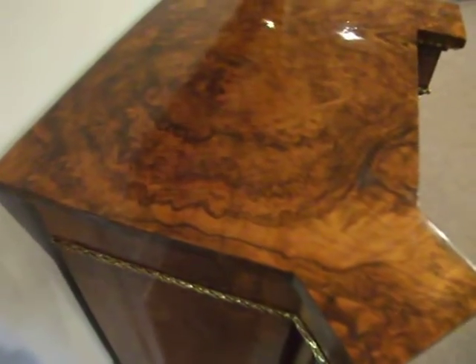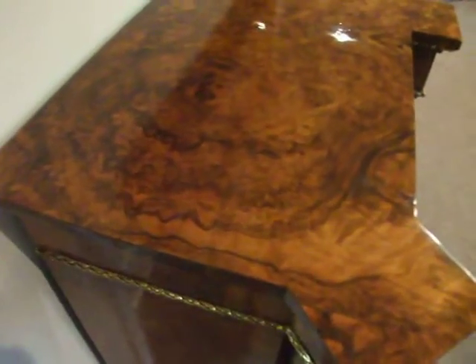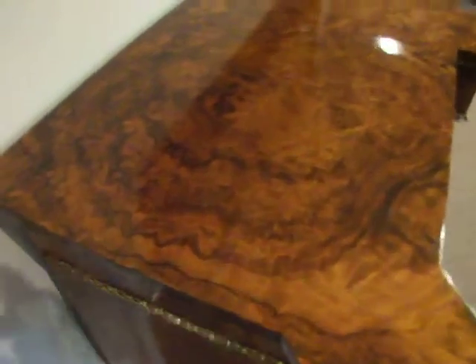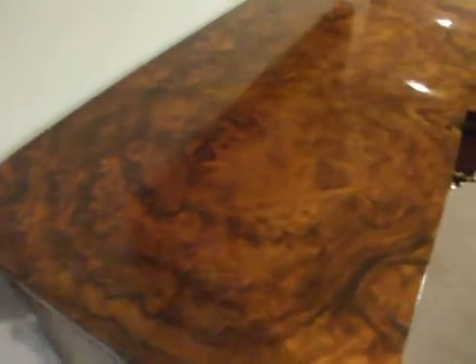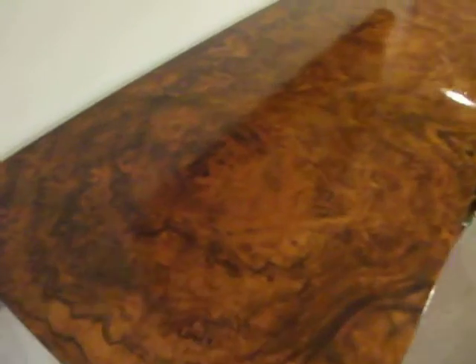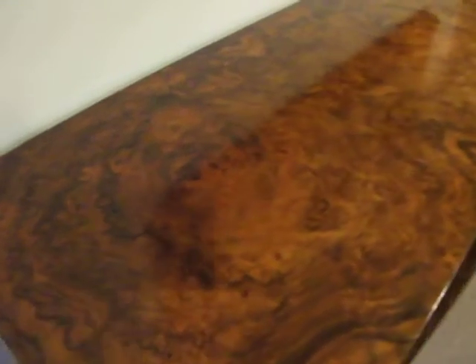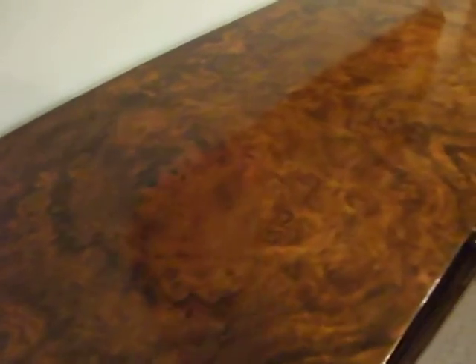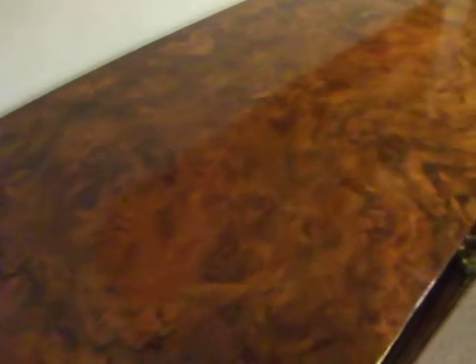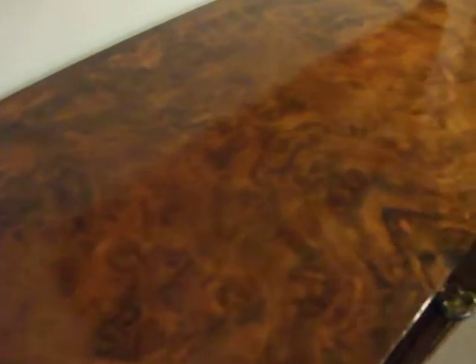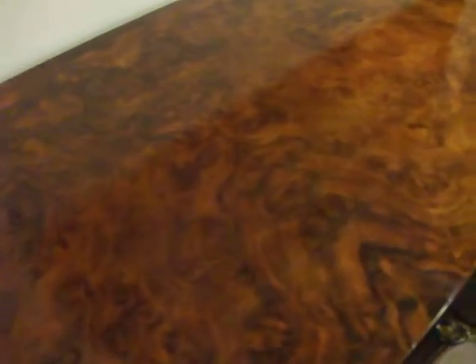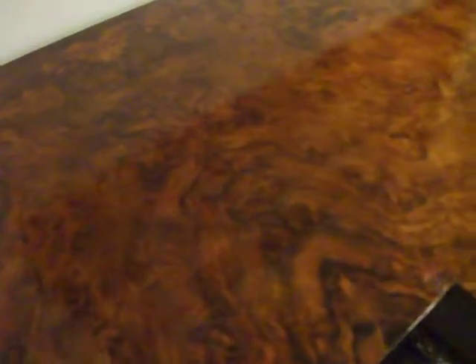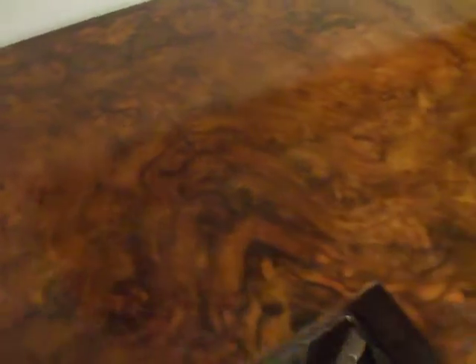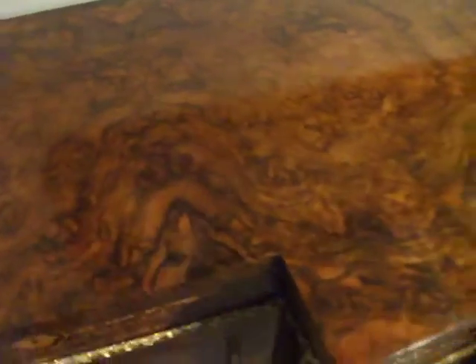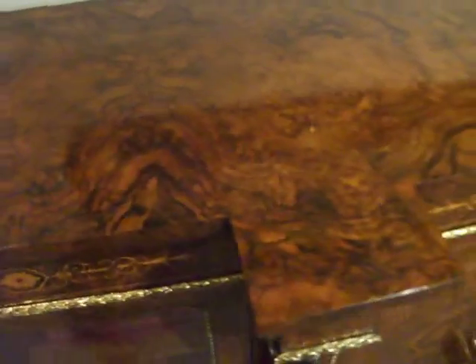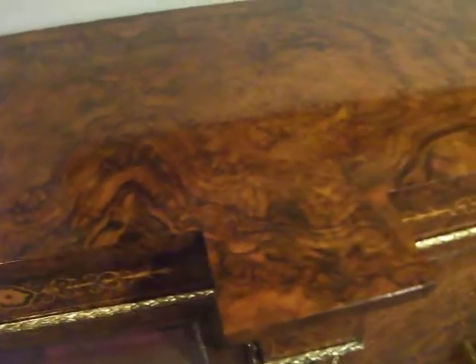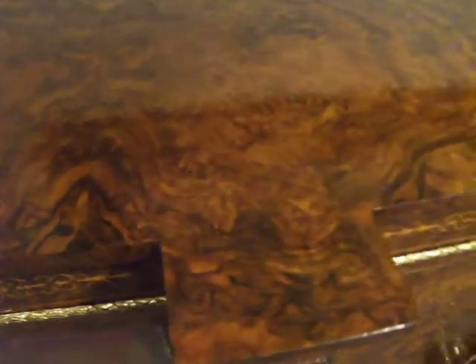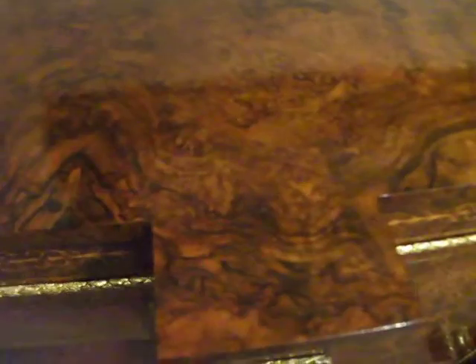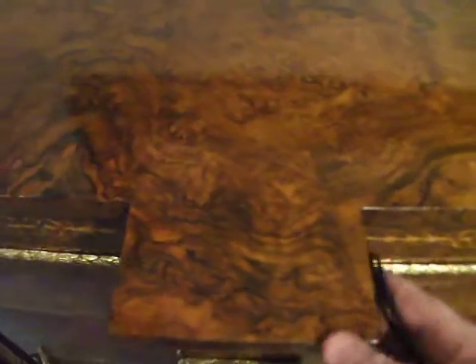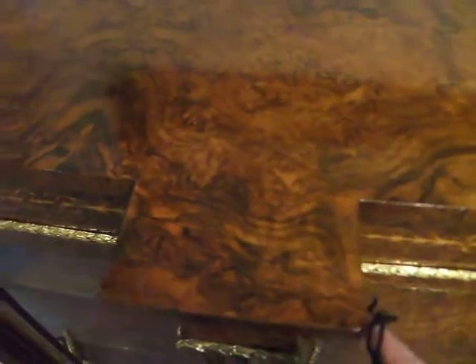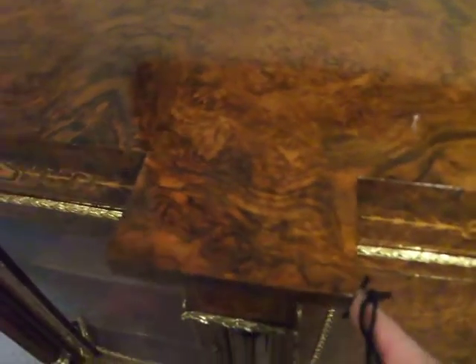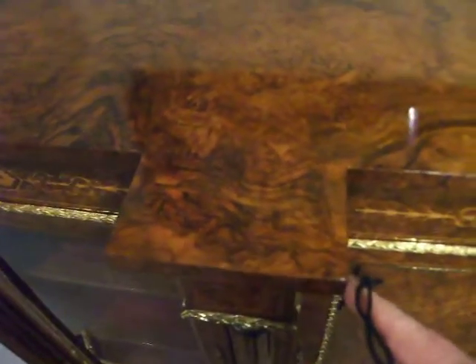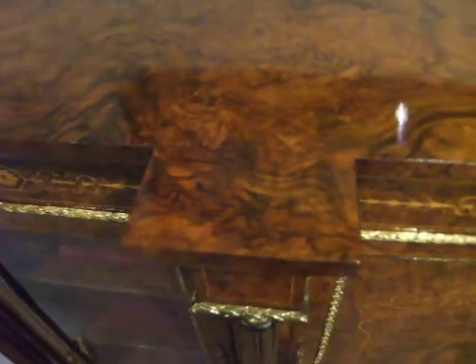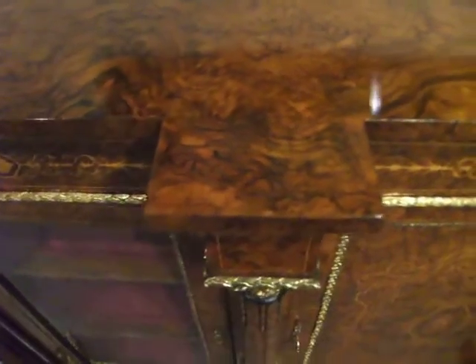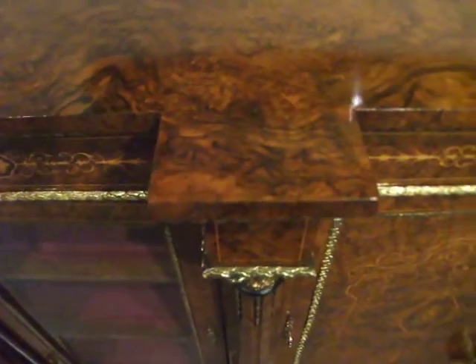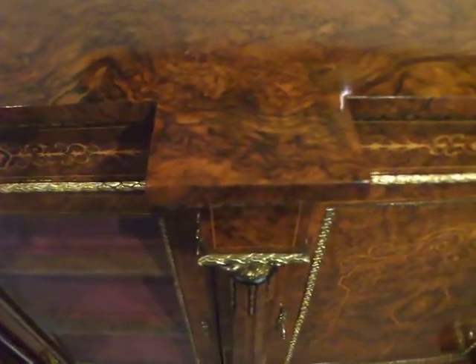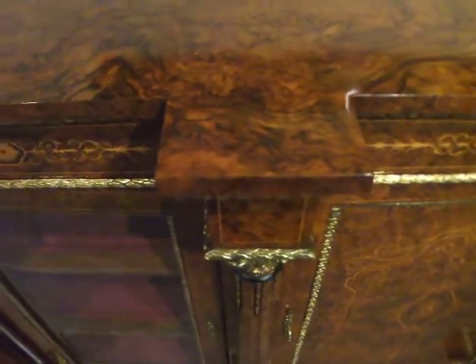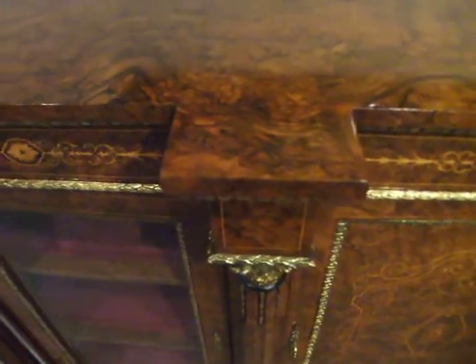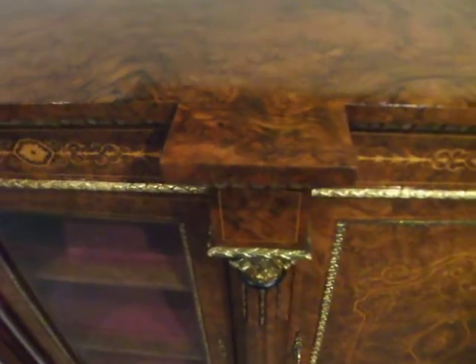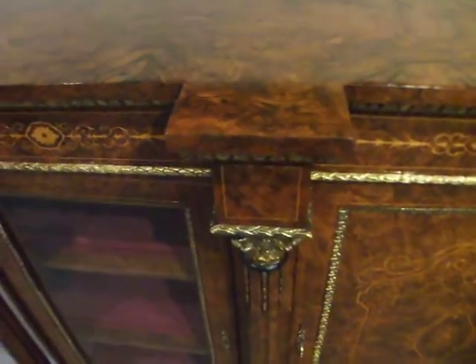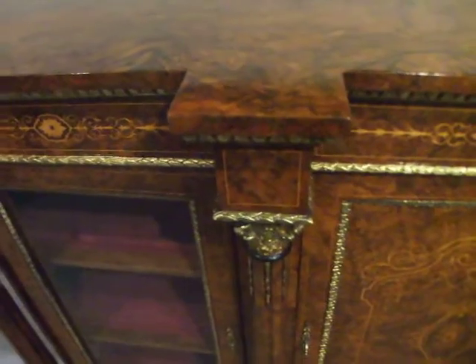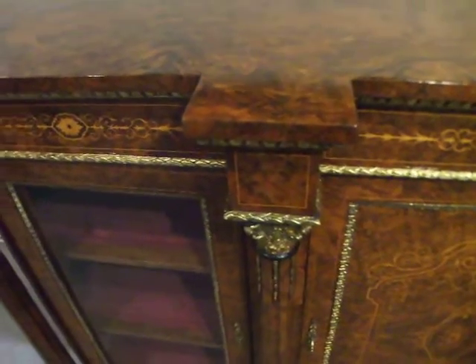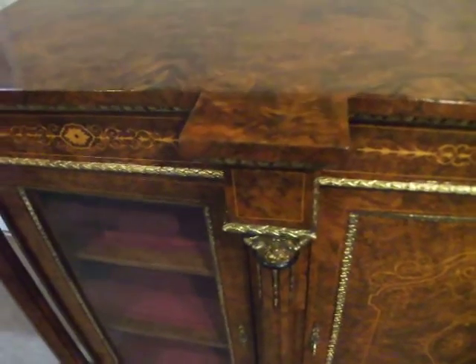Fantastic barrel walnut on the top. The brake front breaks in four places to where the columns fit.